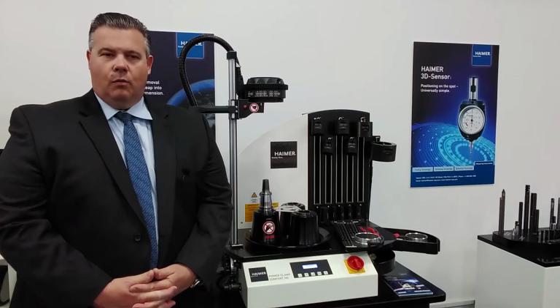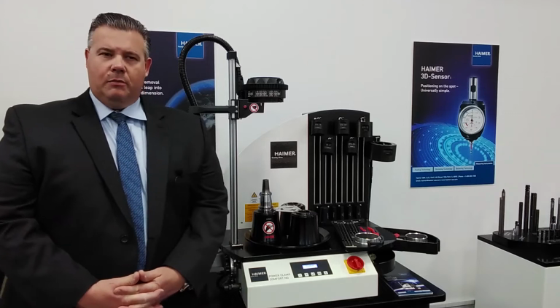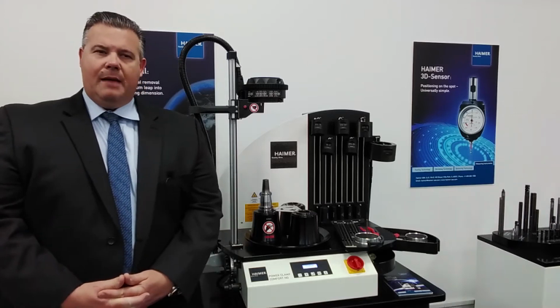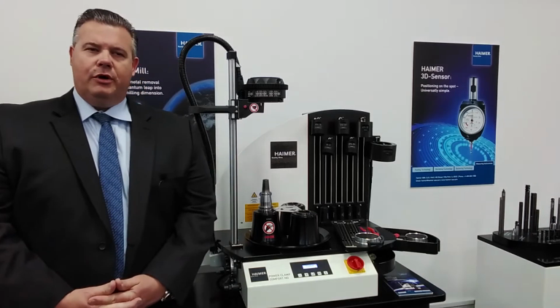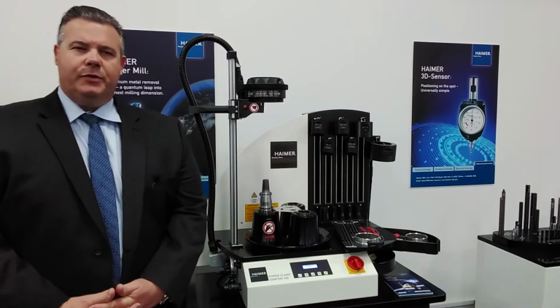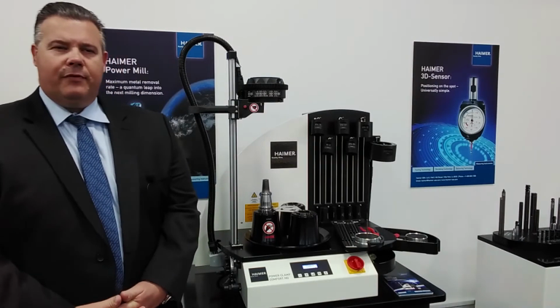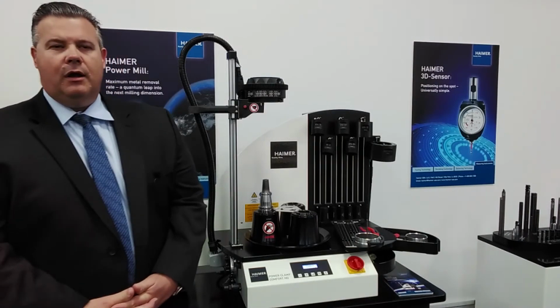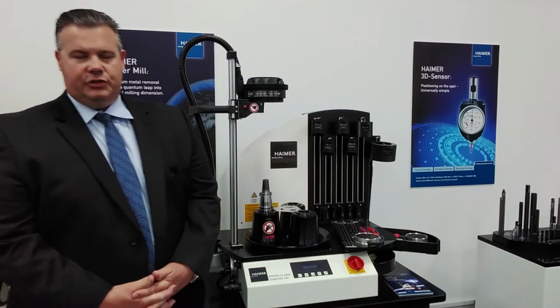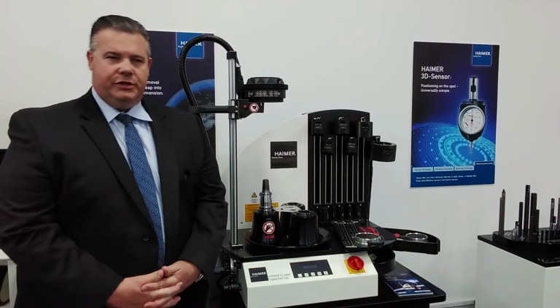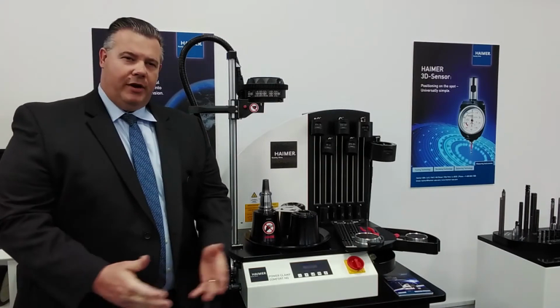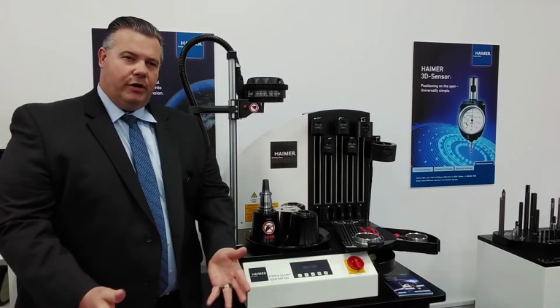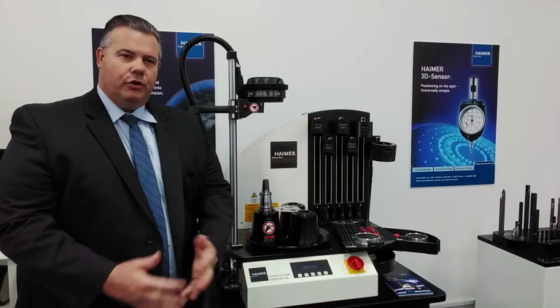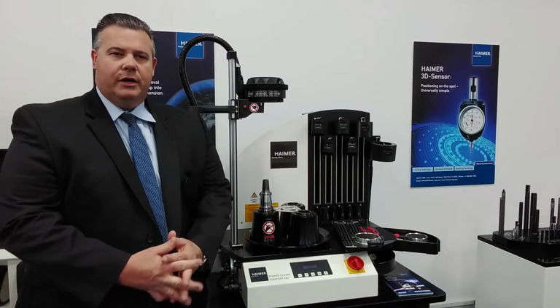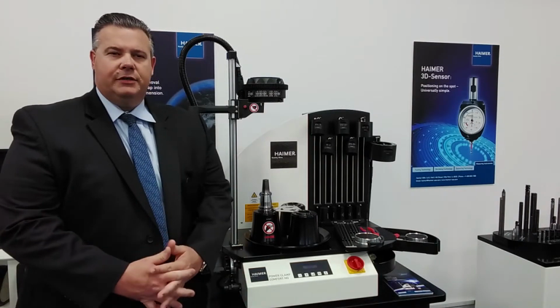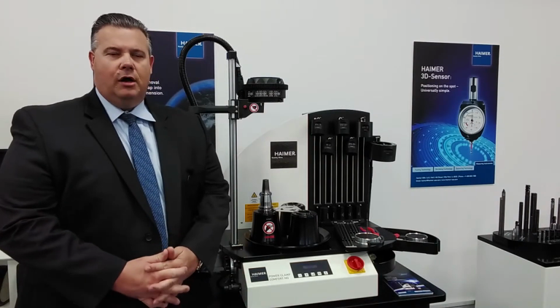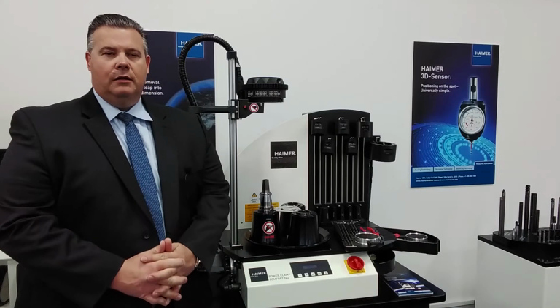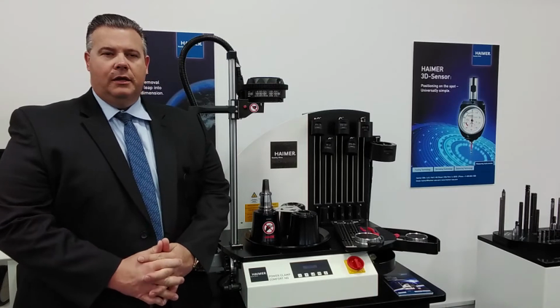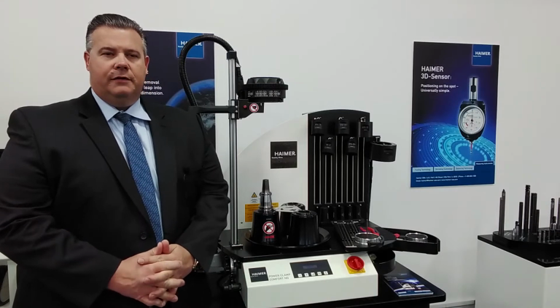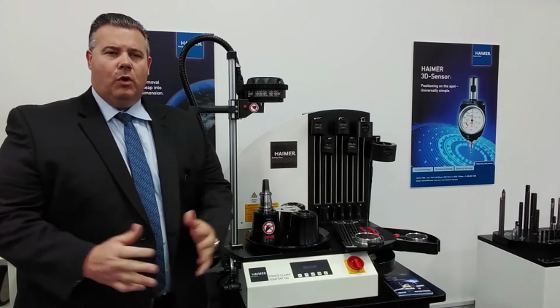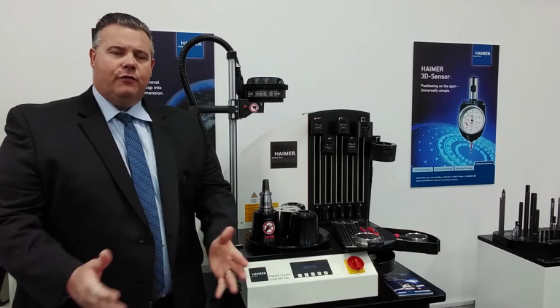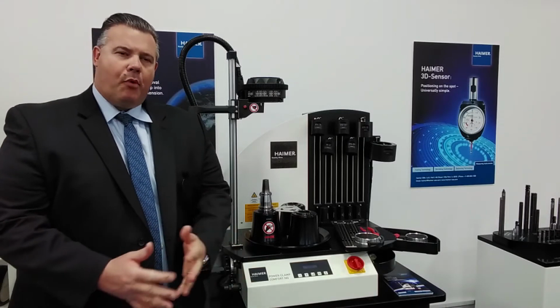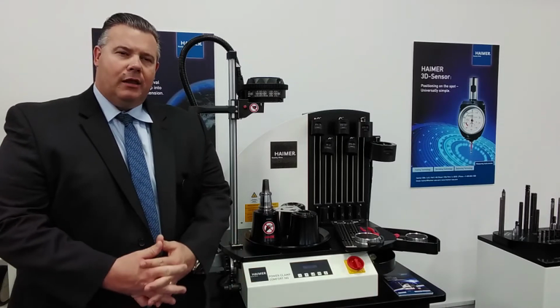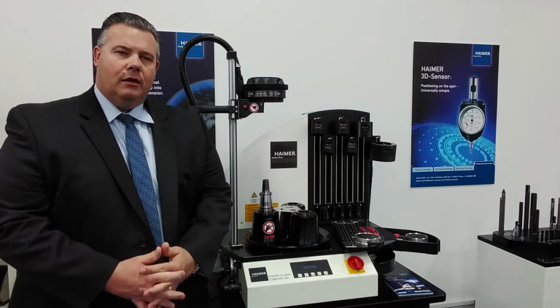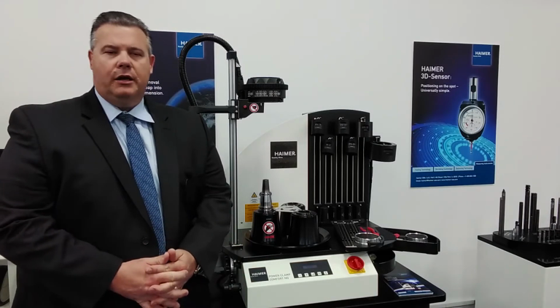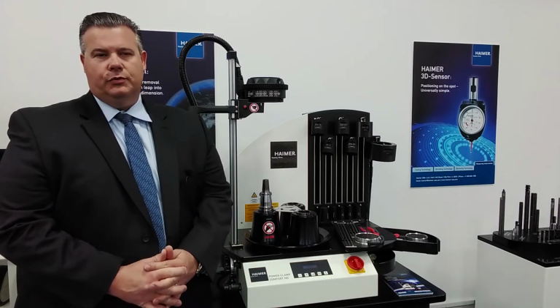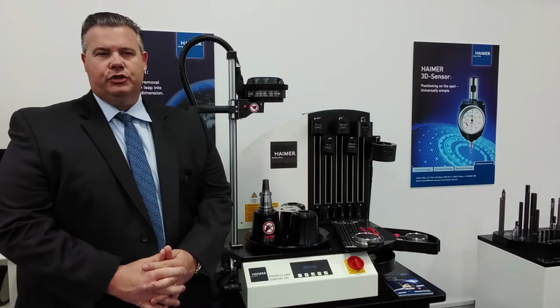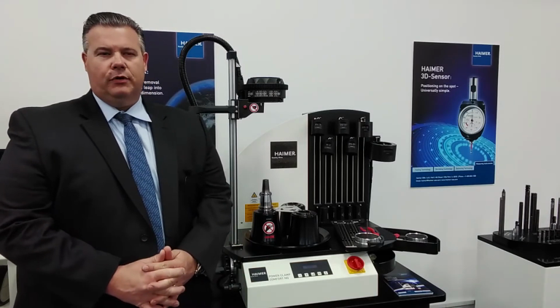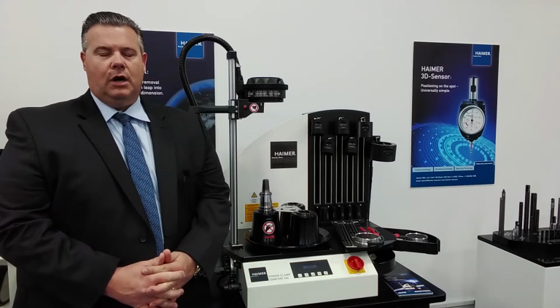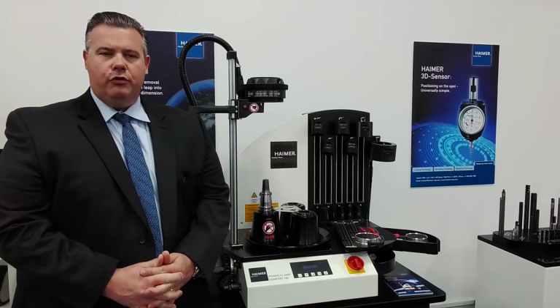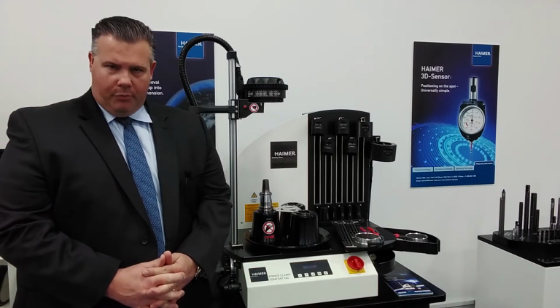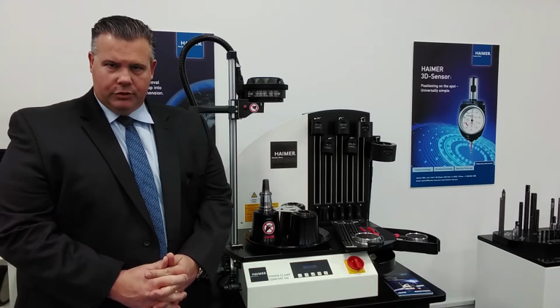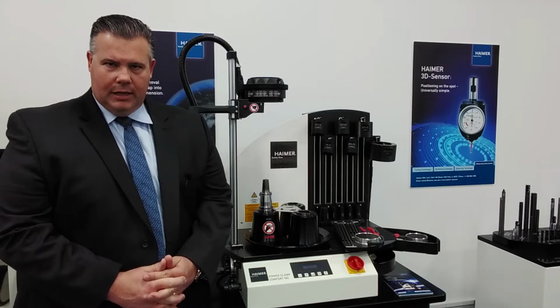One of the most common questions we get from customers, either at a trade show or on a sales call, is: what do I do if I break a cutting tool in a shrink fit holder? How do you get a broken tool out?